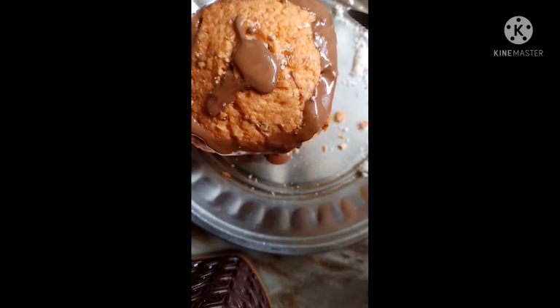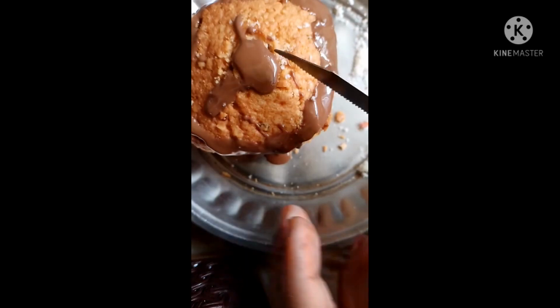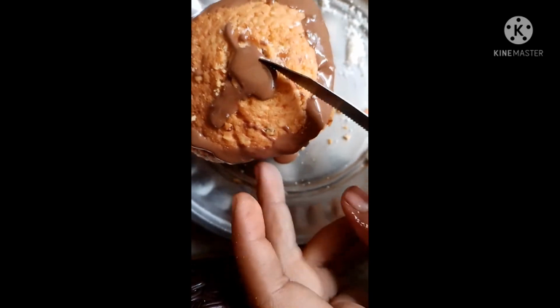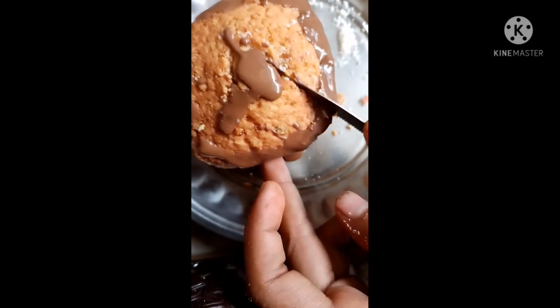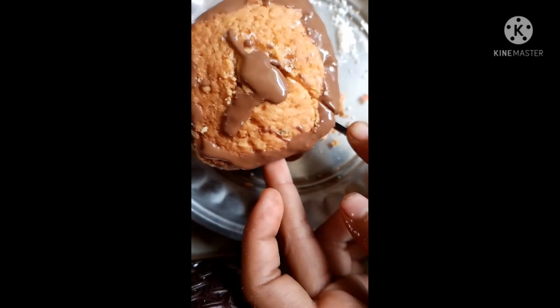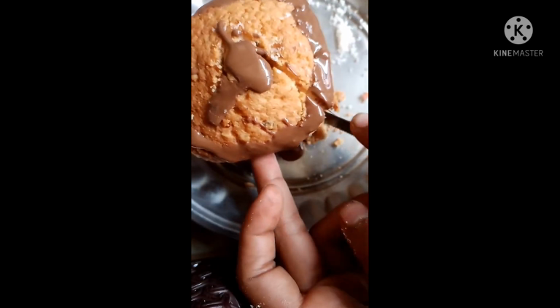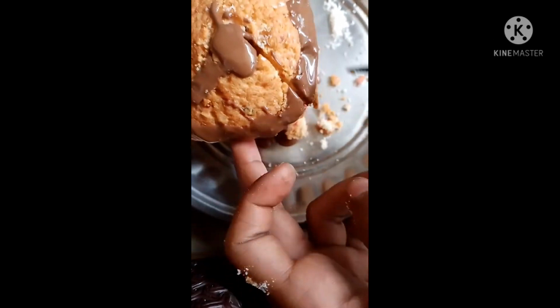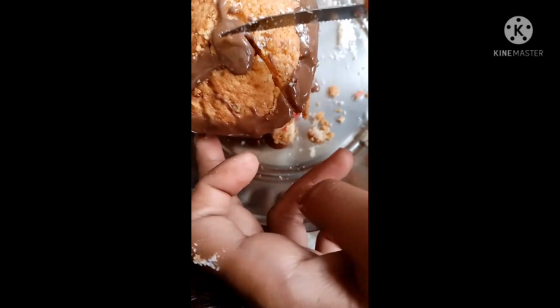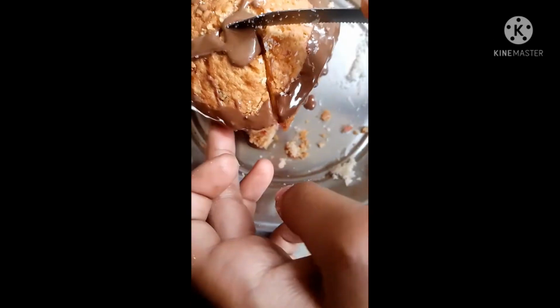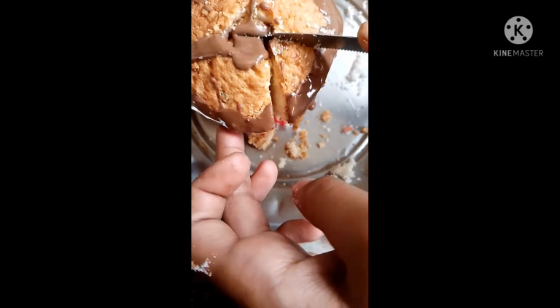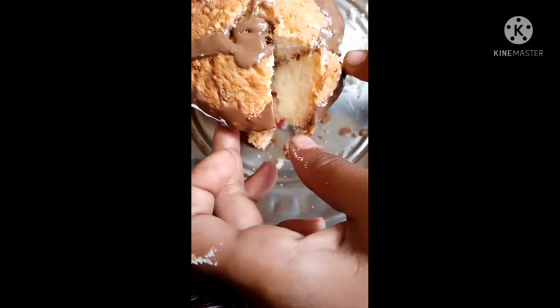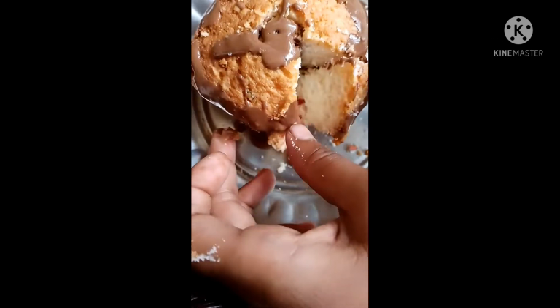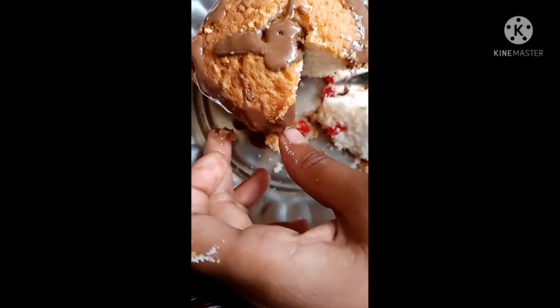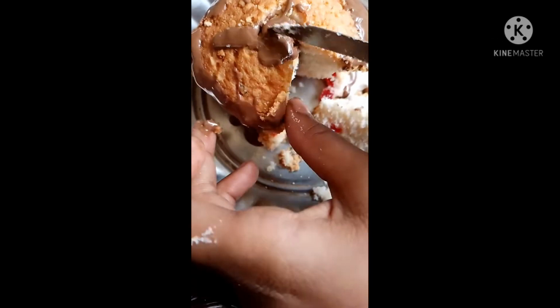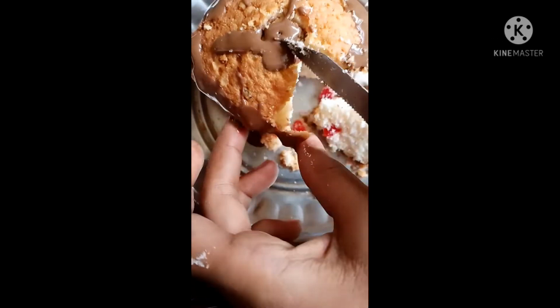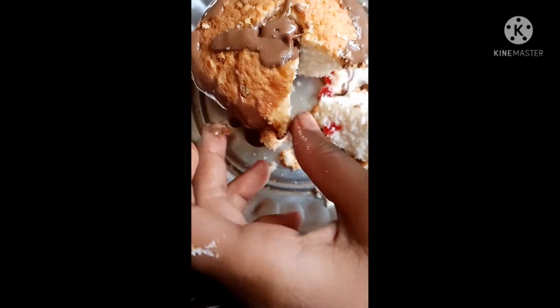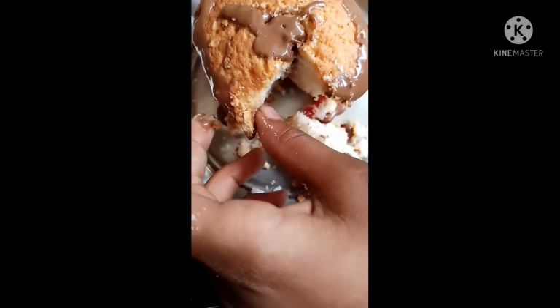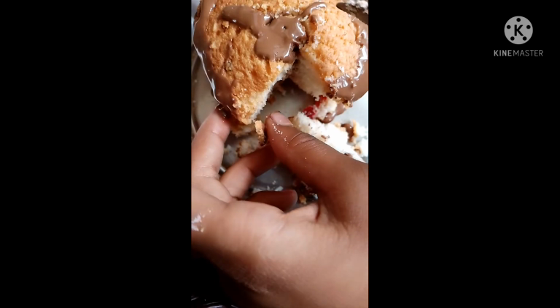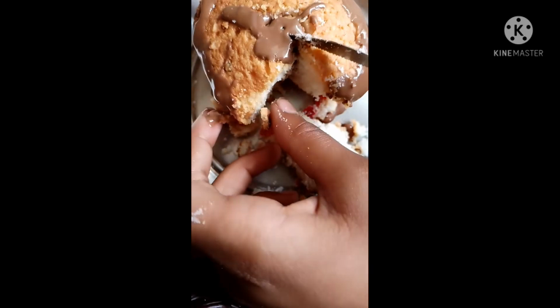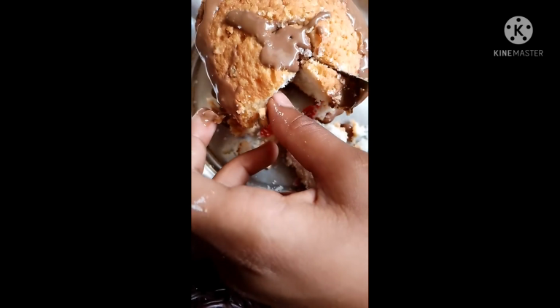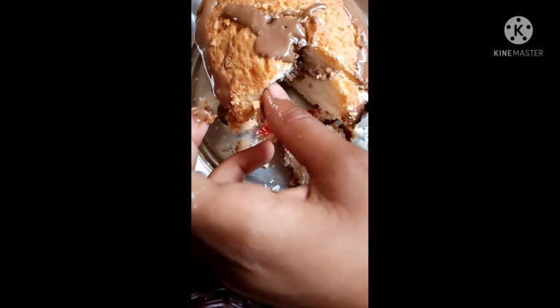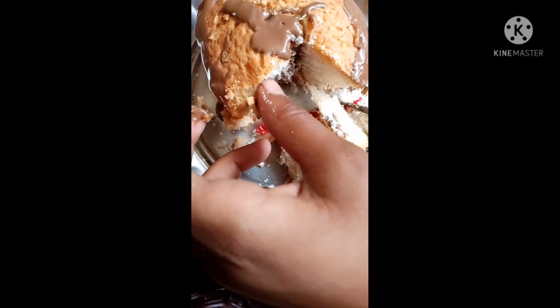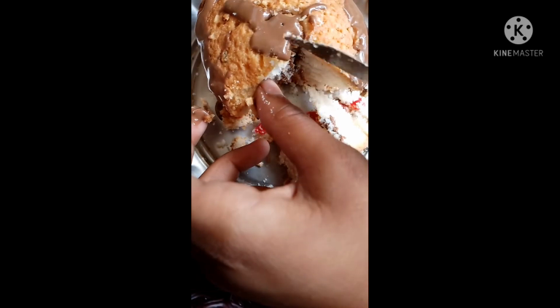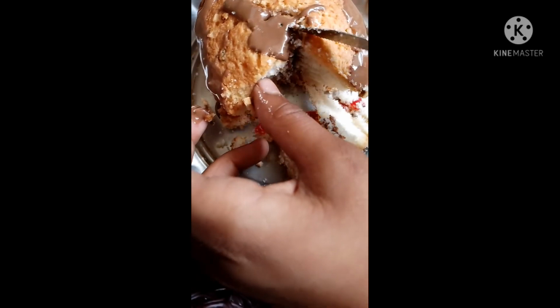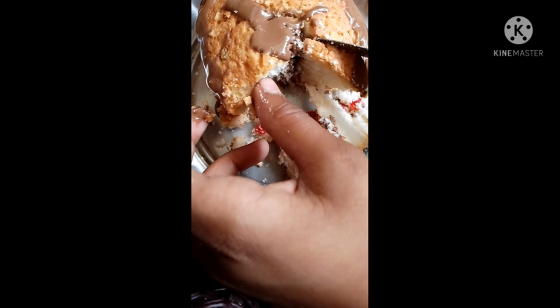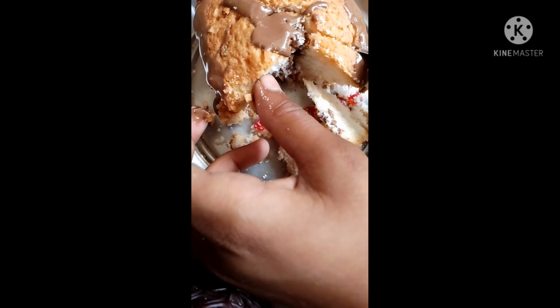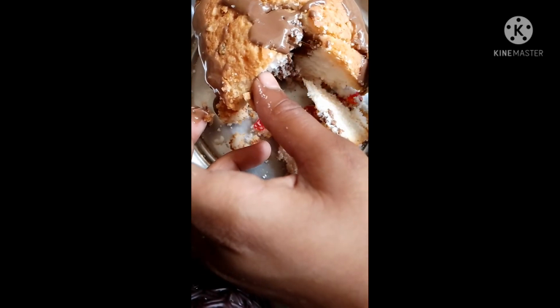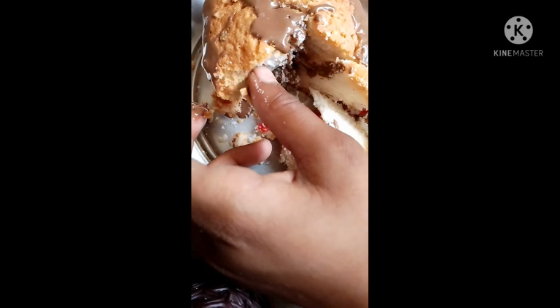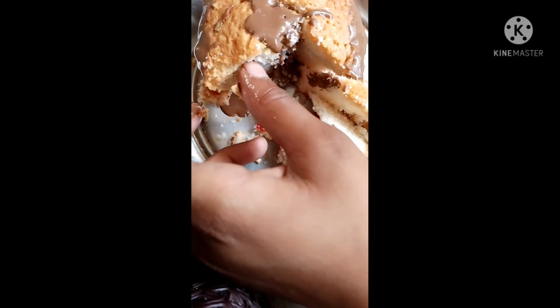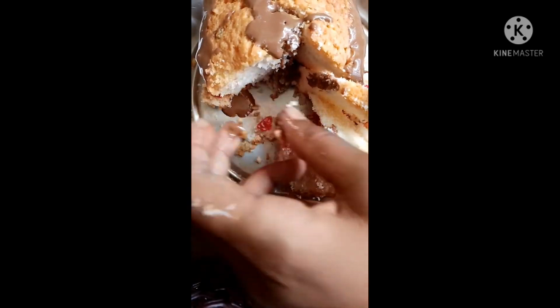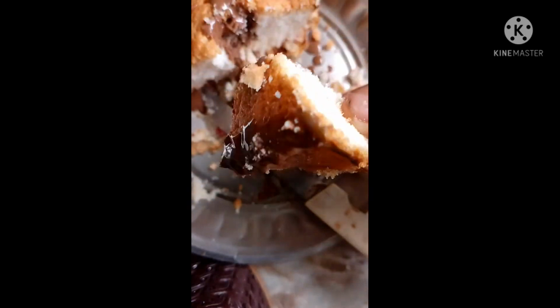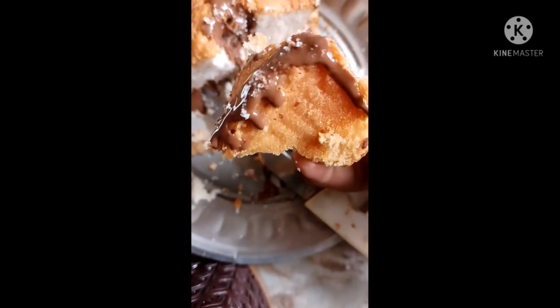It's about 2 minutes. It looks like chocolate. Wow, it's very tasty — very tasty!